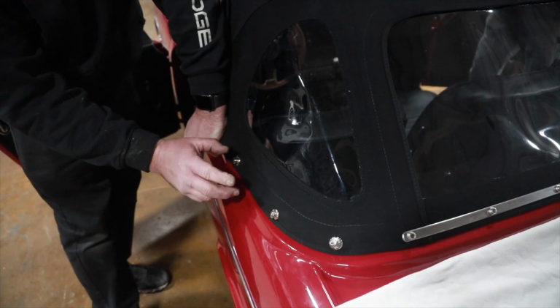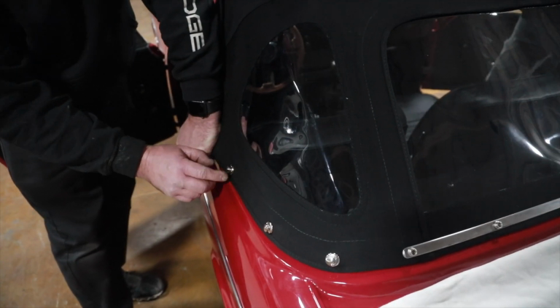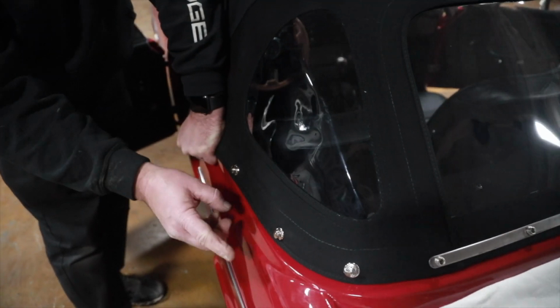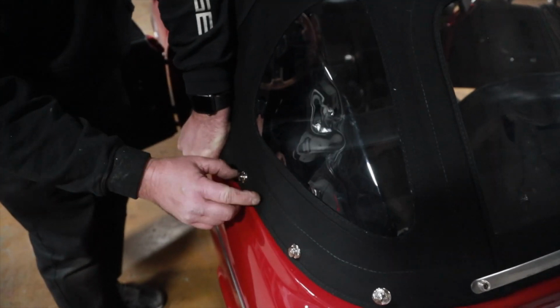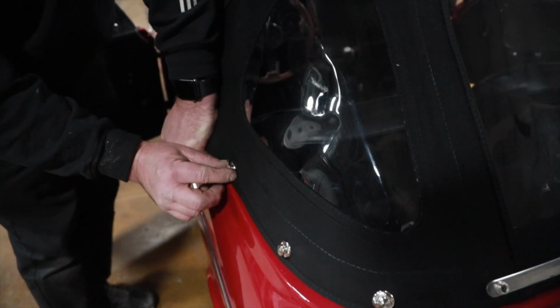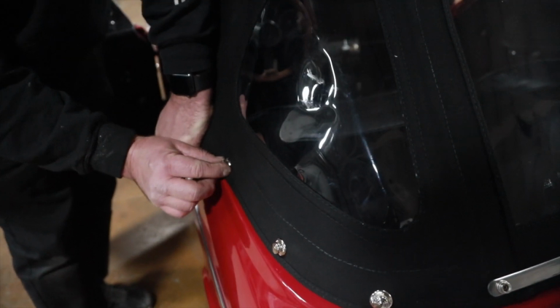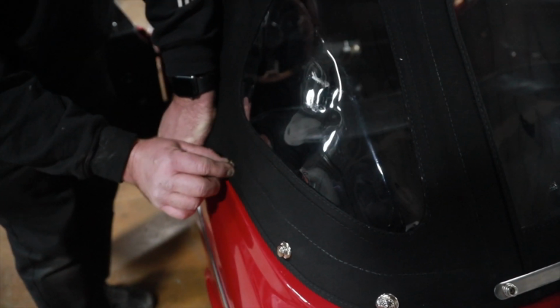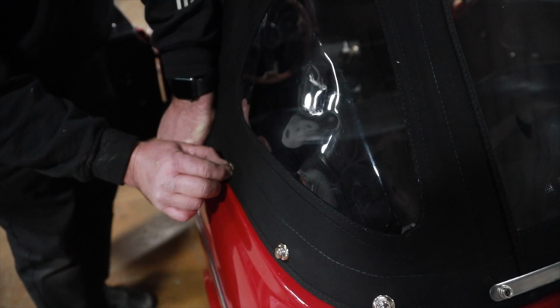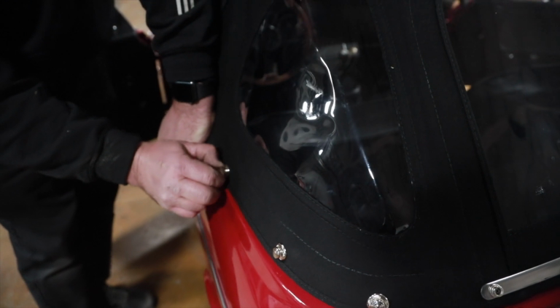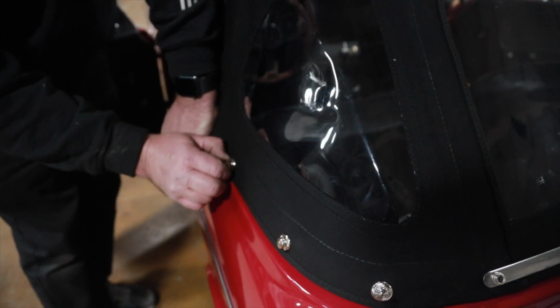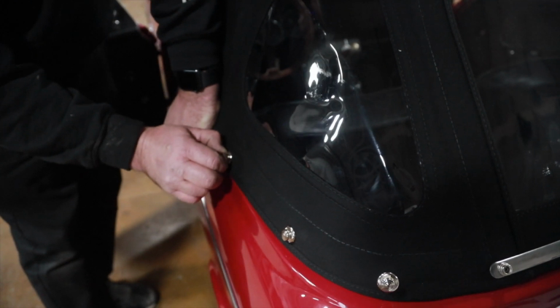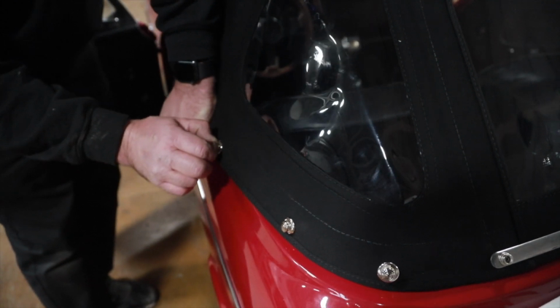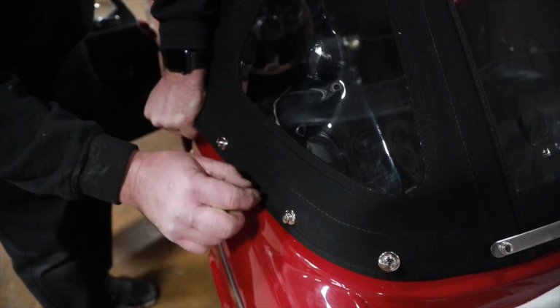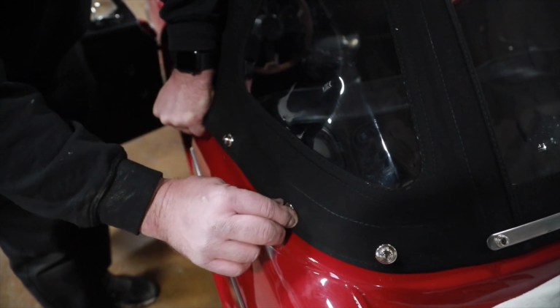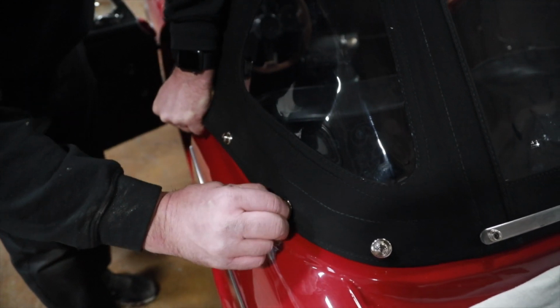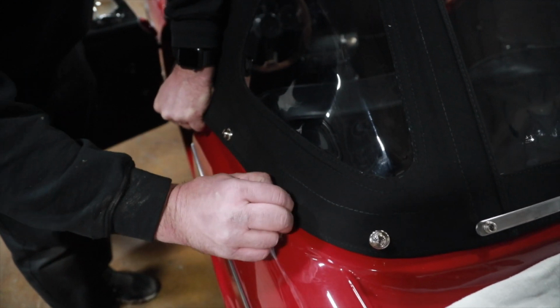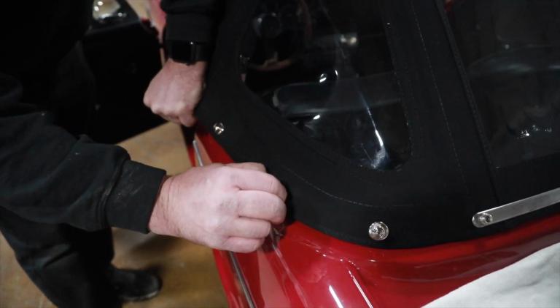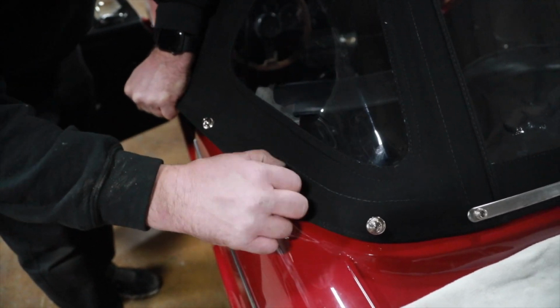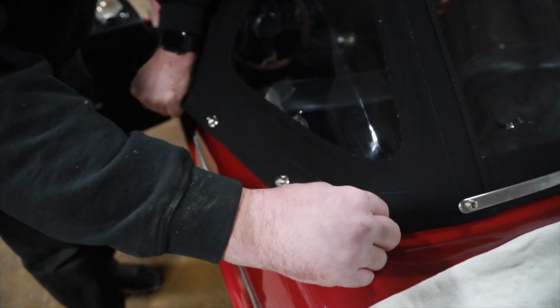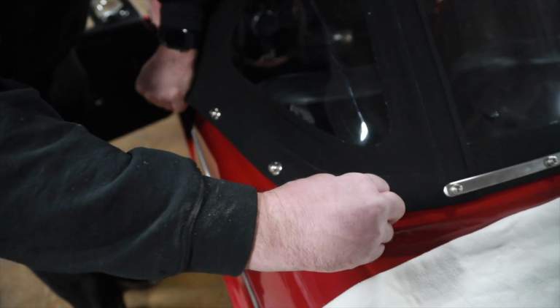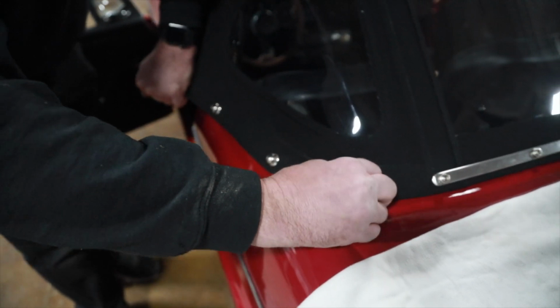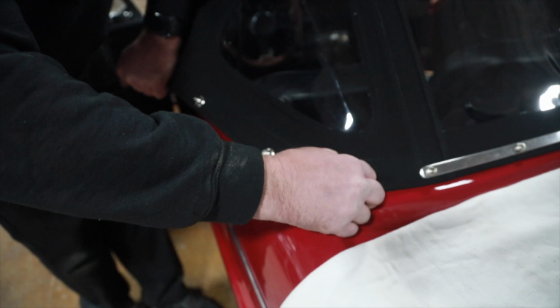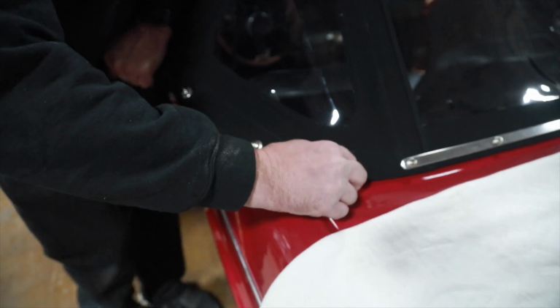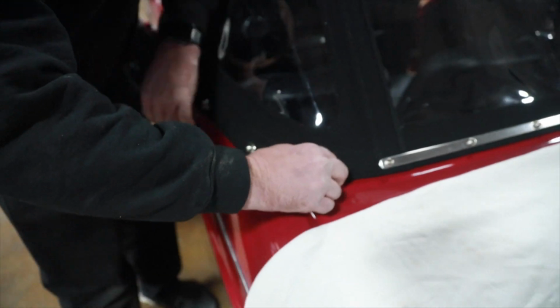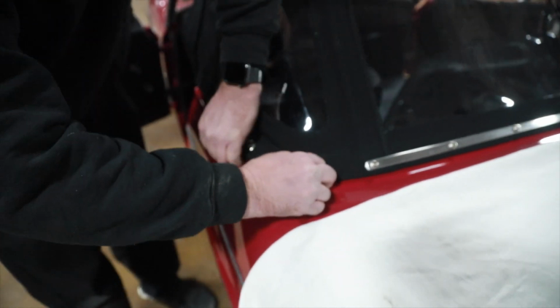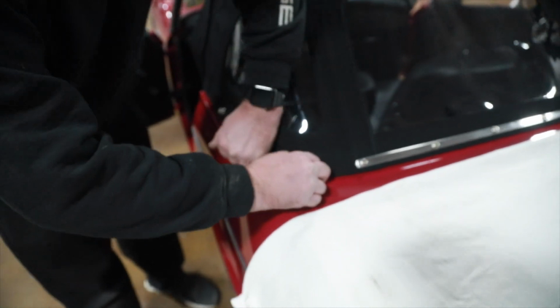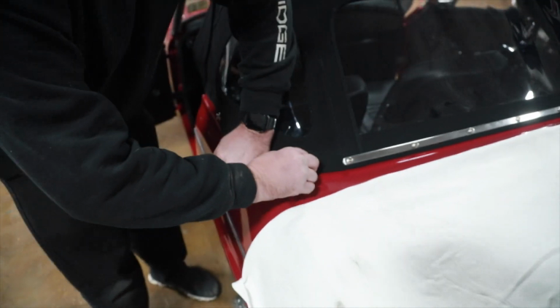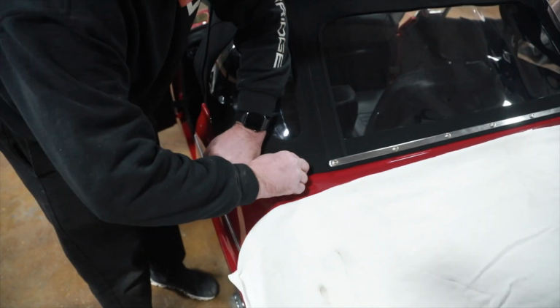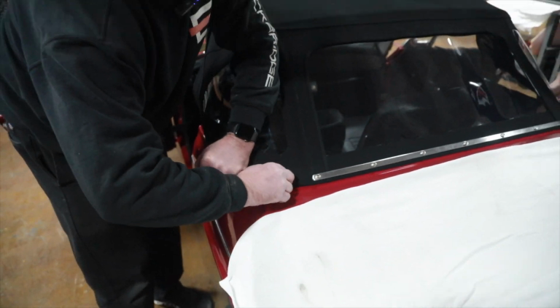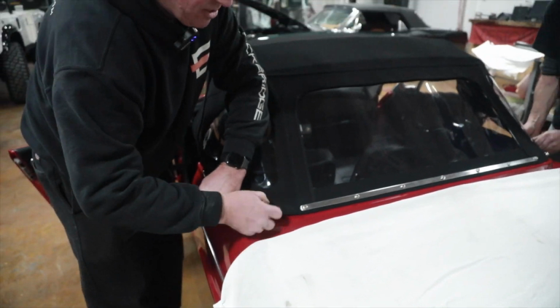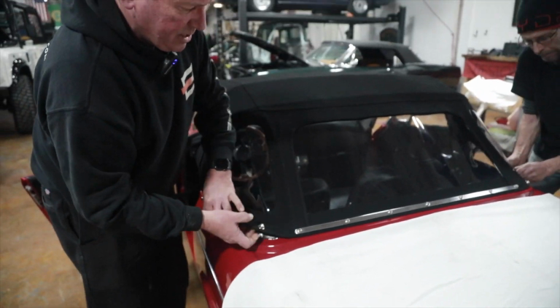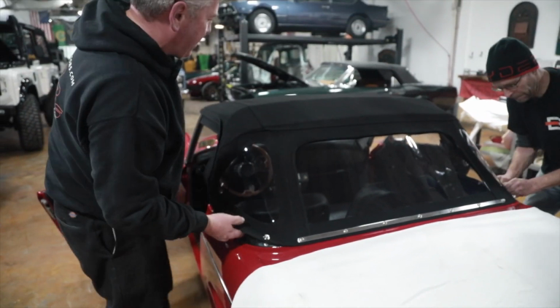To properly undo a 10X fastener, you pull the center pin and pull it towards you. Pull it towards you and it comes off easy. If you do not release it first, you will cause damage within the top.